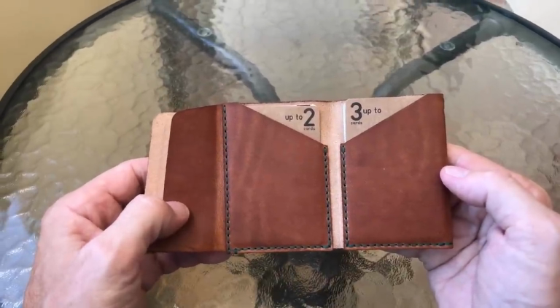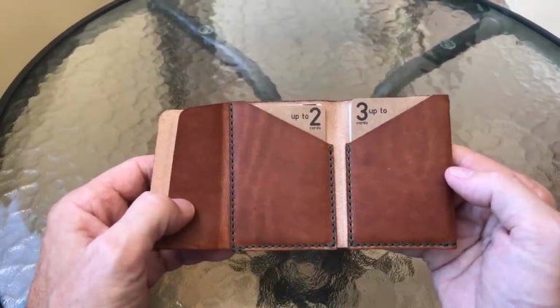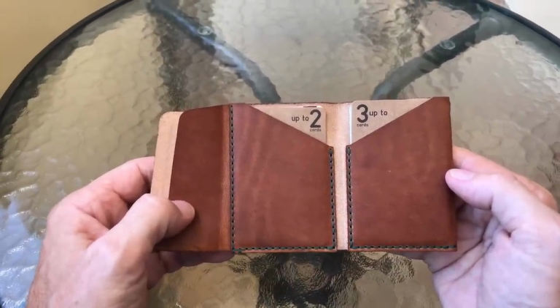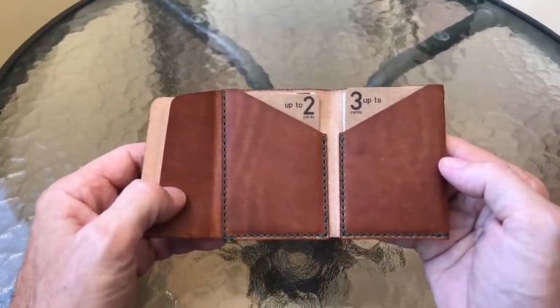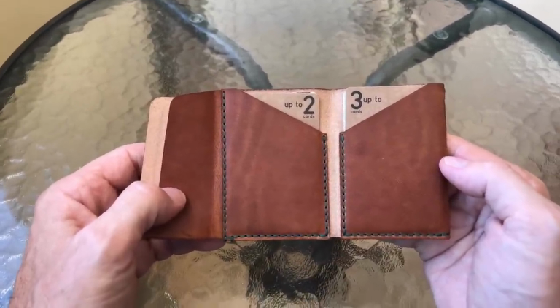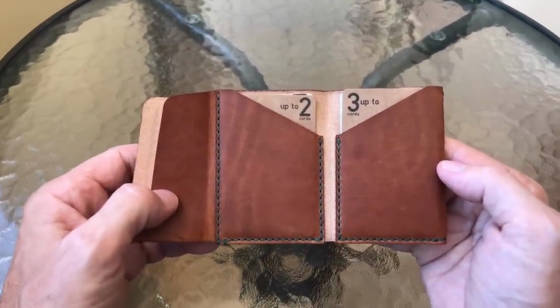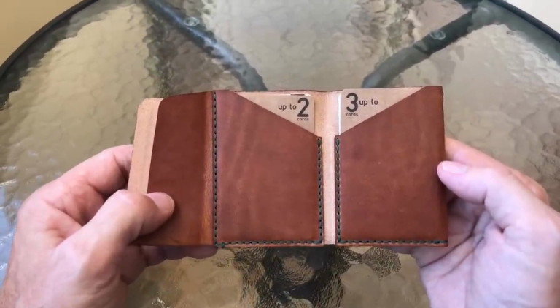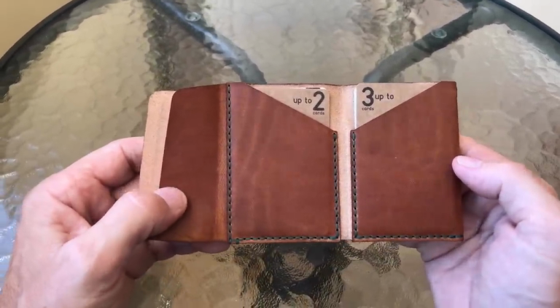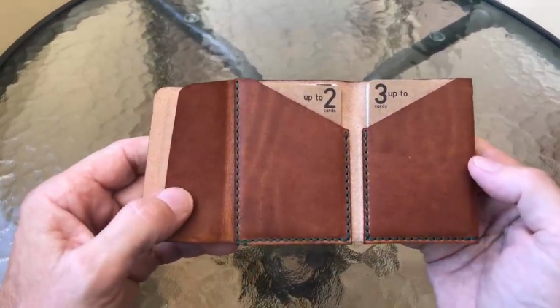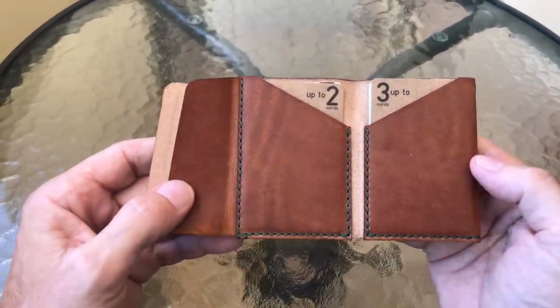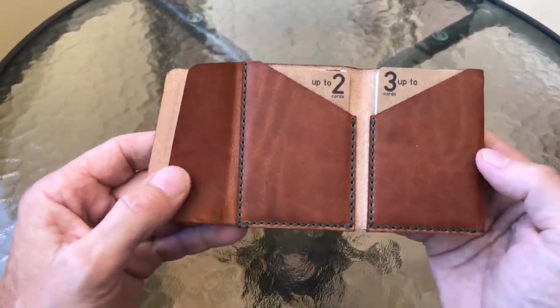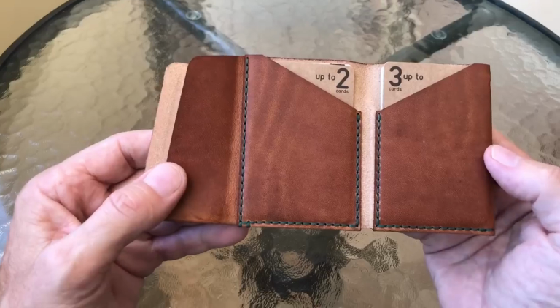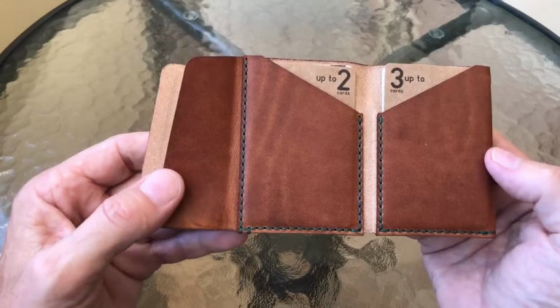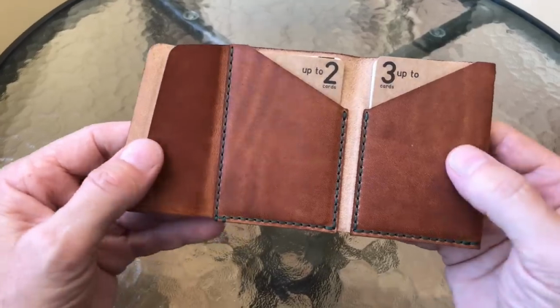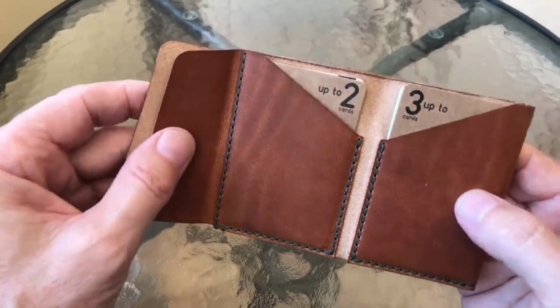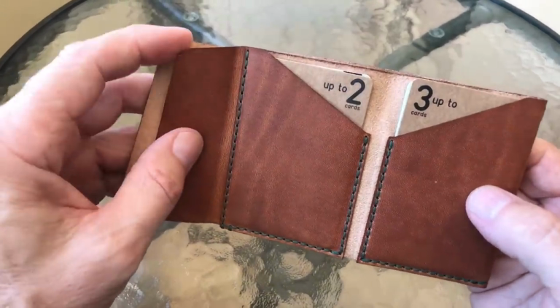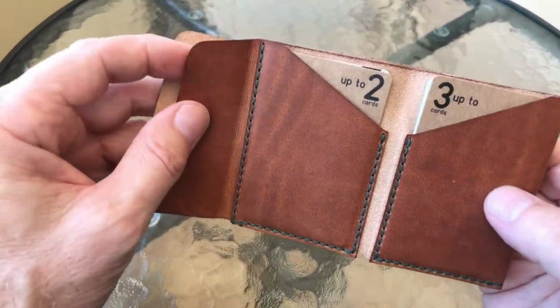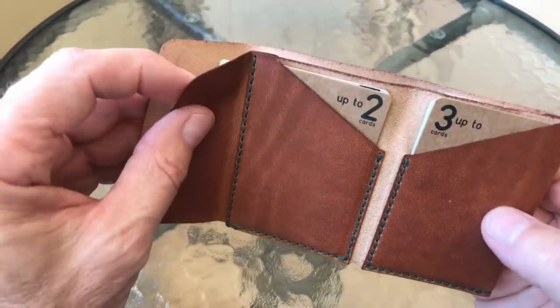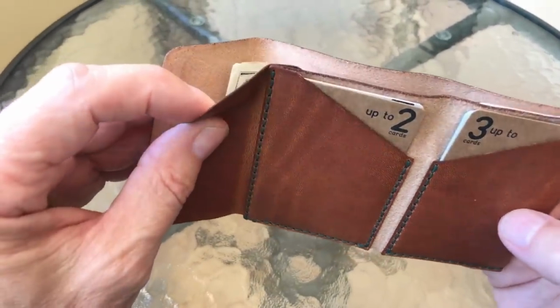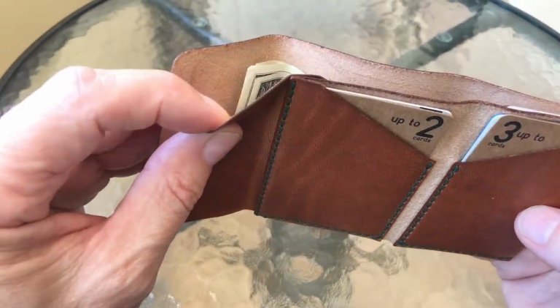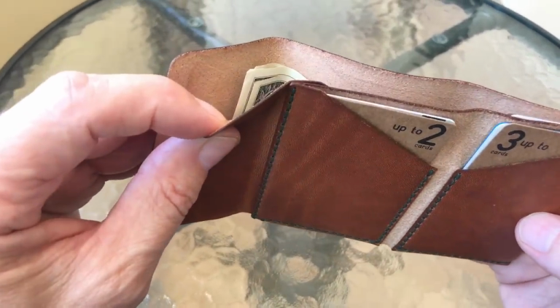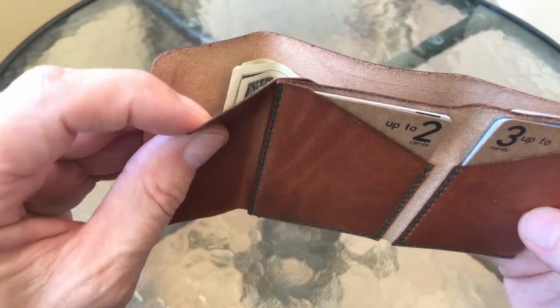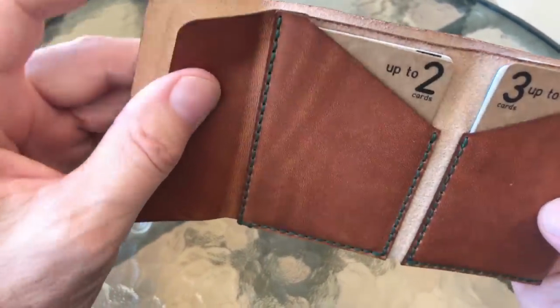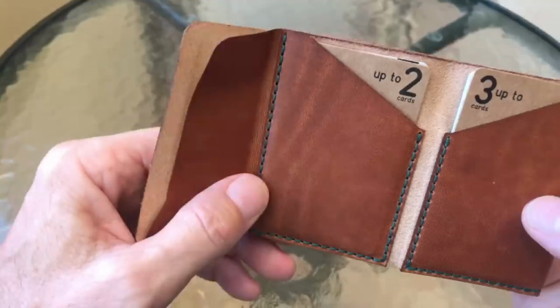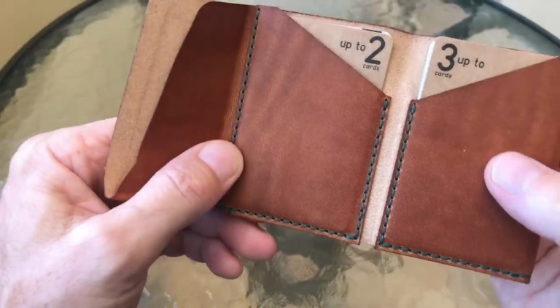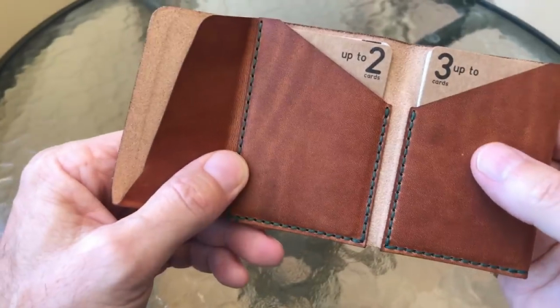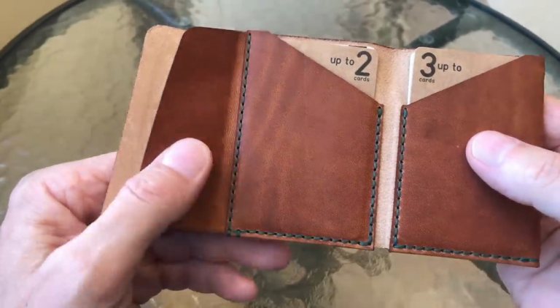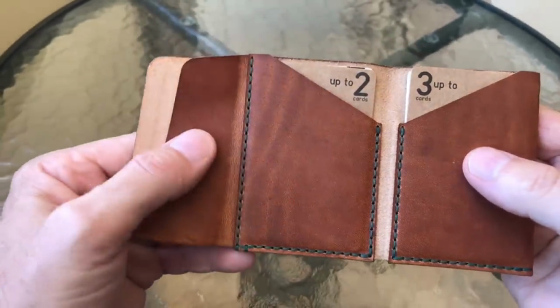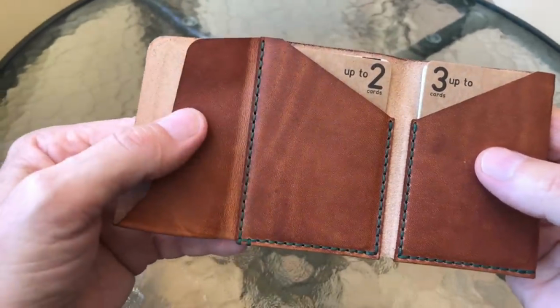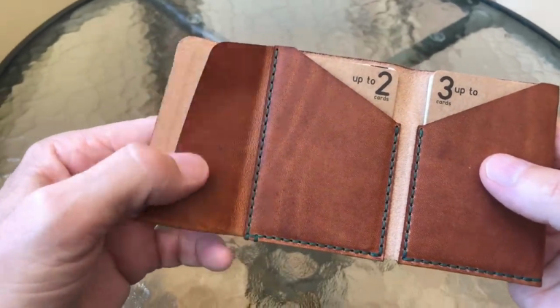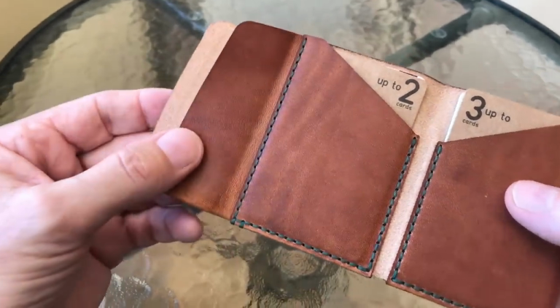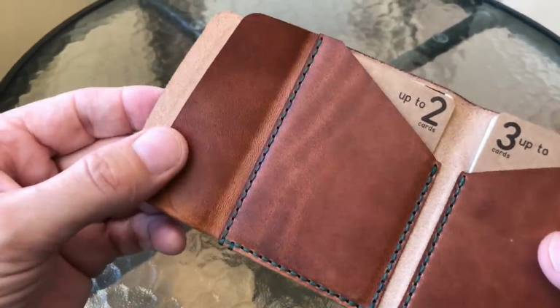This is made out of a Horween Dublin, I believe. They do make them out of Chromexel also — a Horween Chromexel — which are really nice leathers. This, I think, is the Dublin. It's really thin, which it has to be to fit as much in it as they say you can put in it.